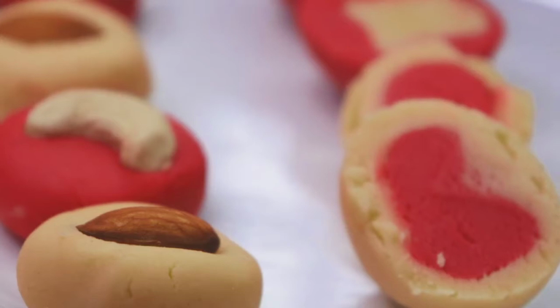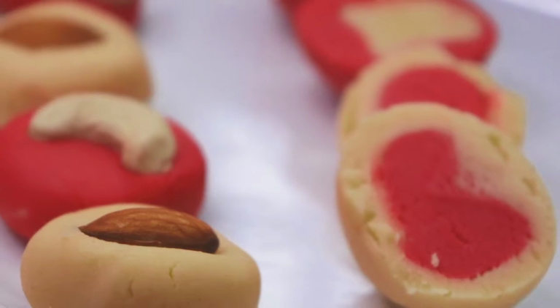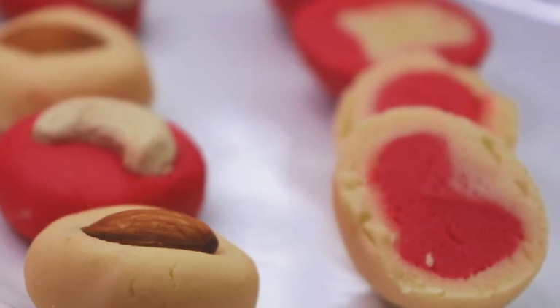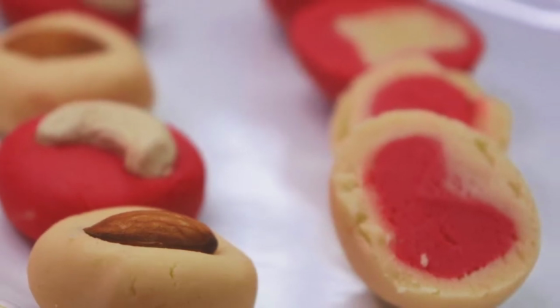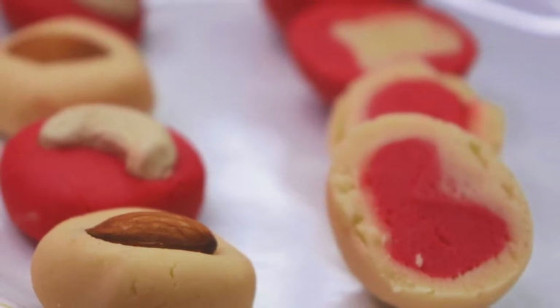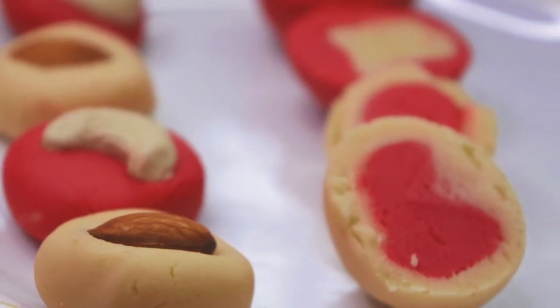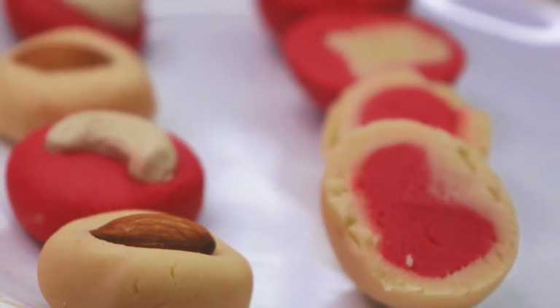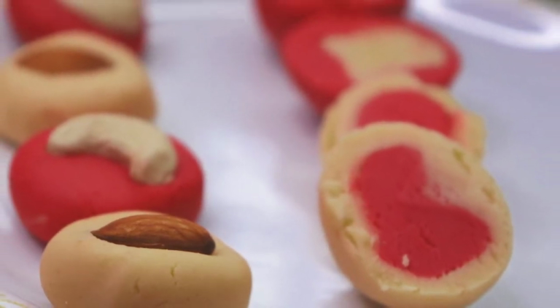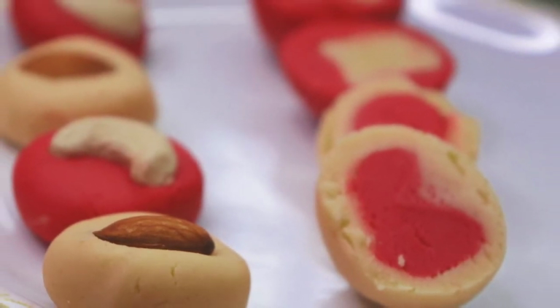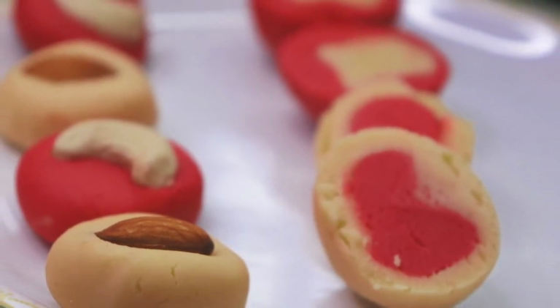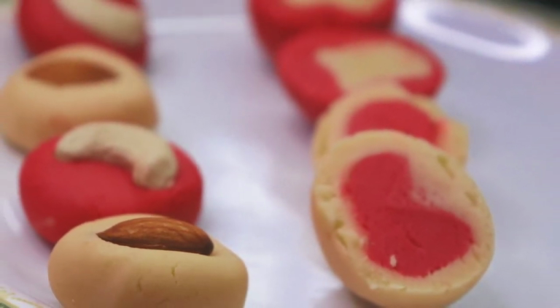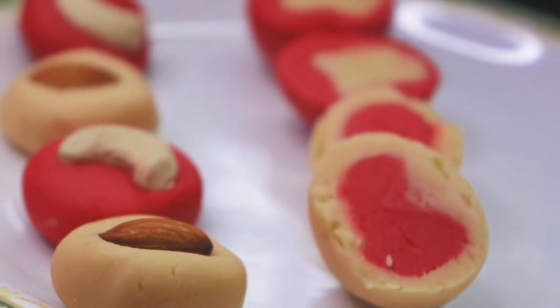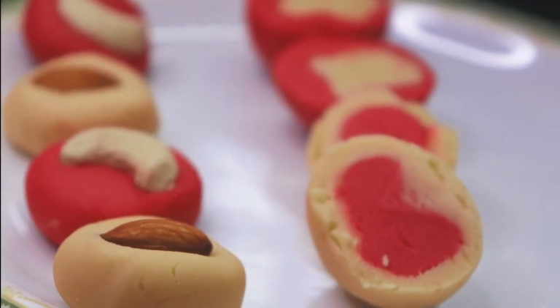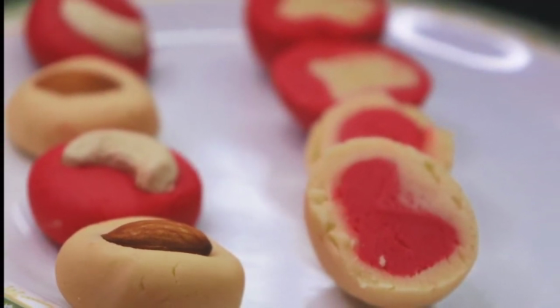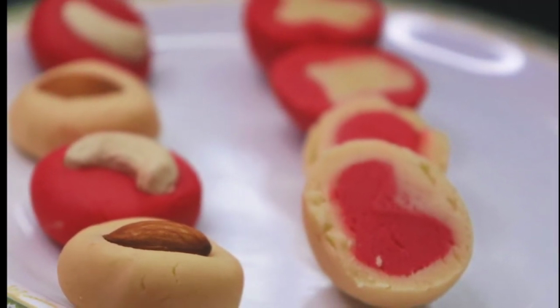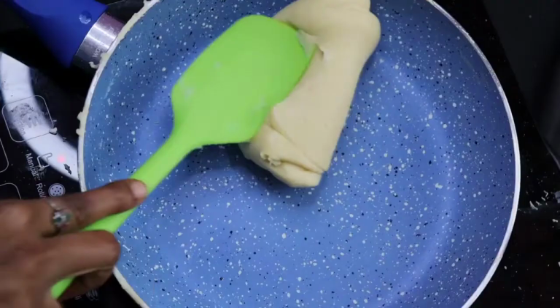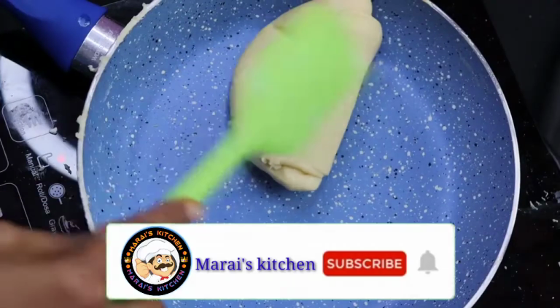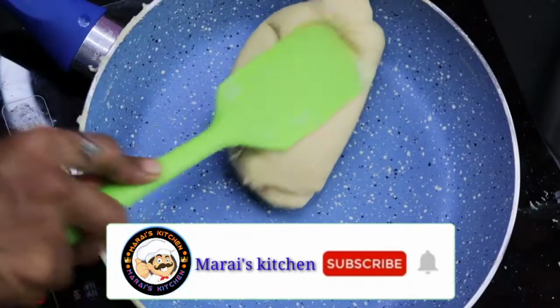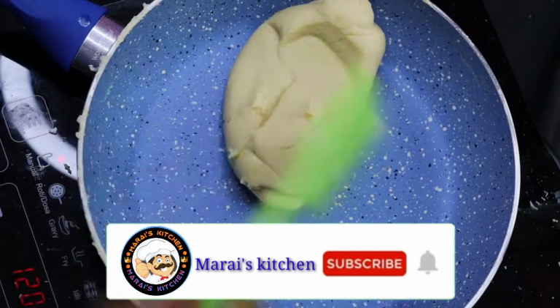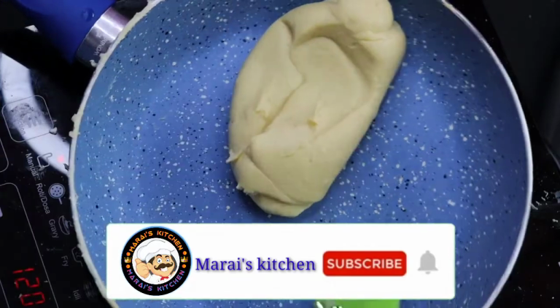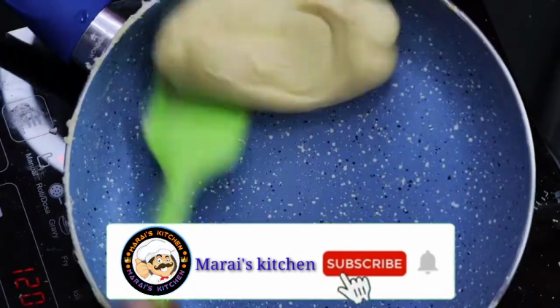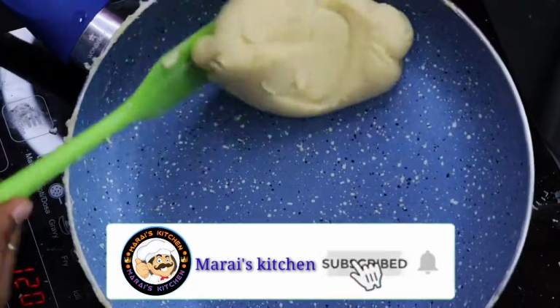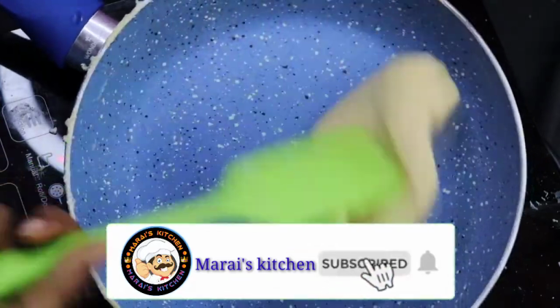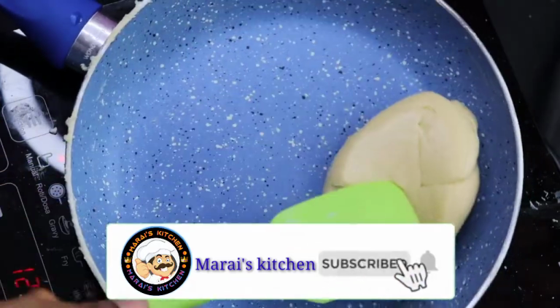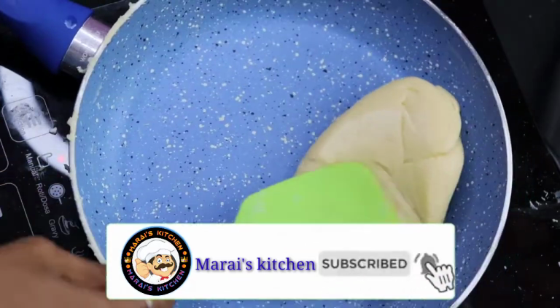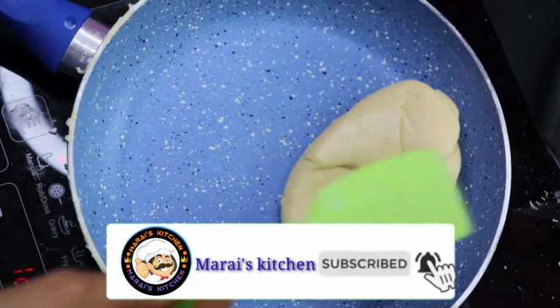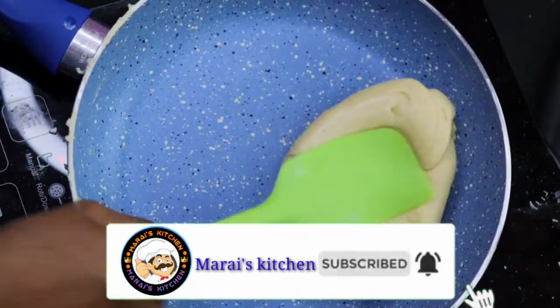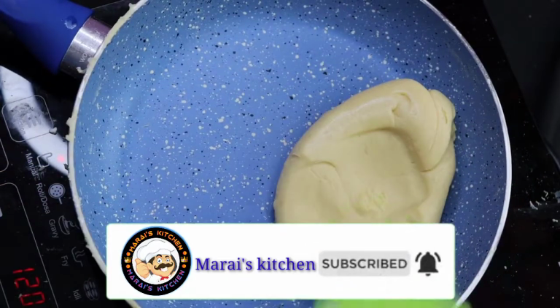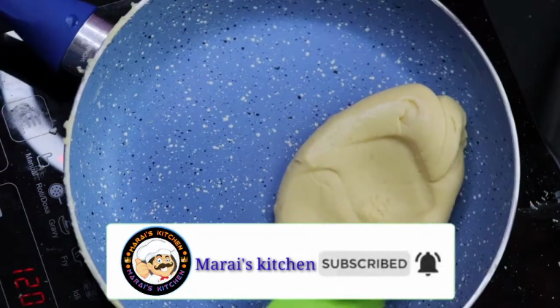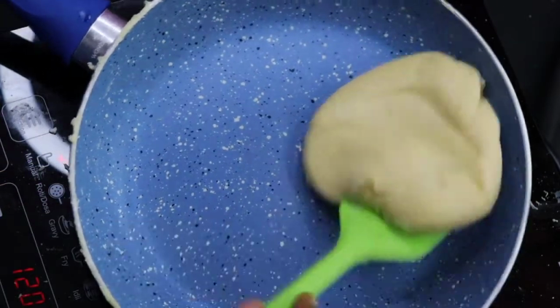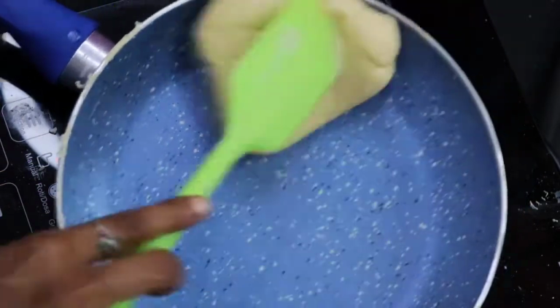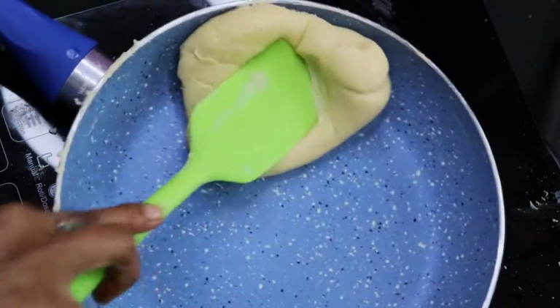Hello friends! Welcome to Maris Kitchen! Today we are going to make a simple and sweet dish. If you want to subscribe, please click on the bell icon and click on the video.